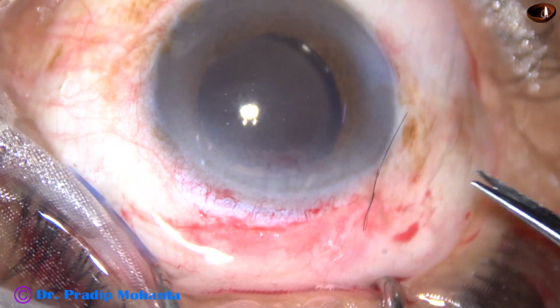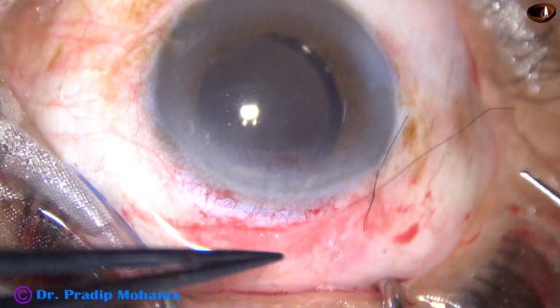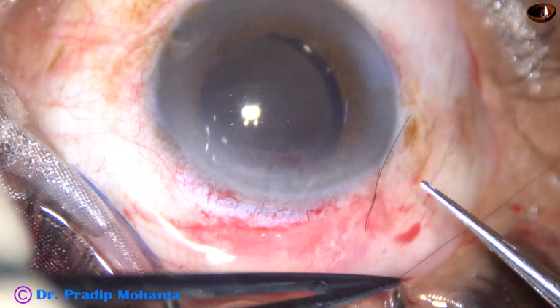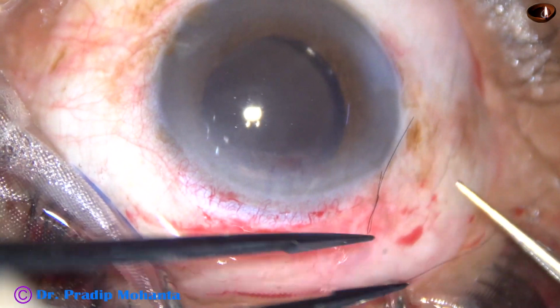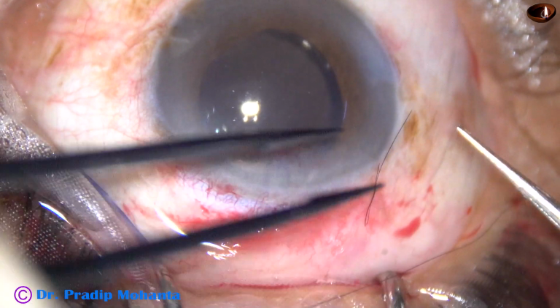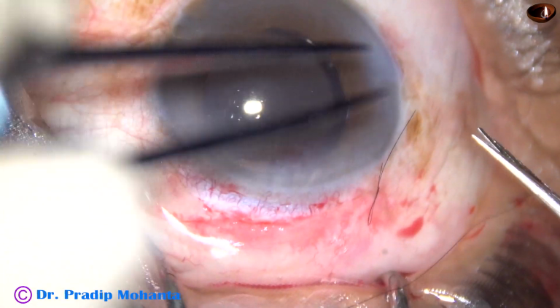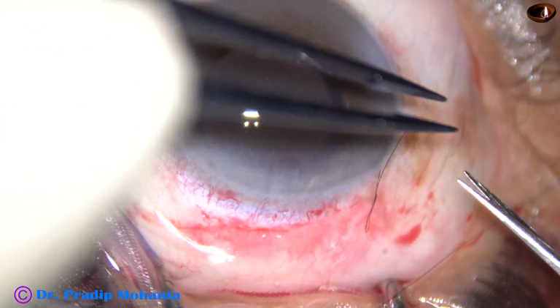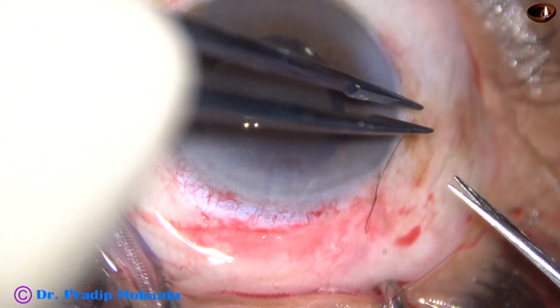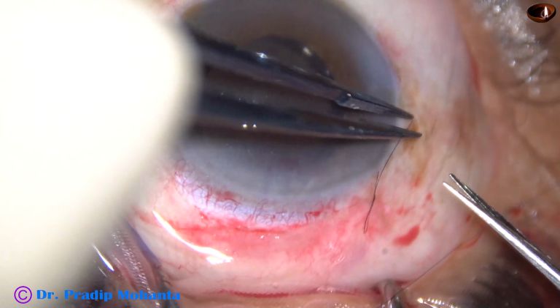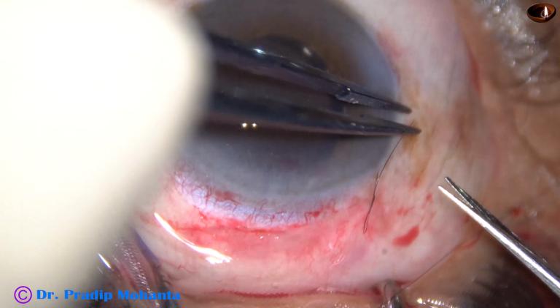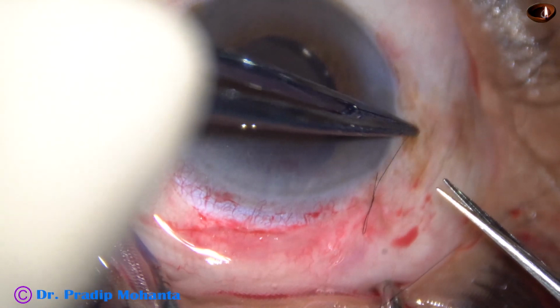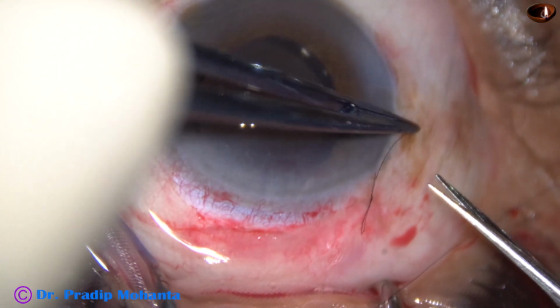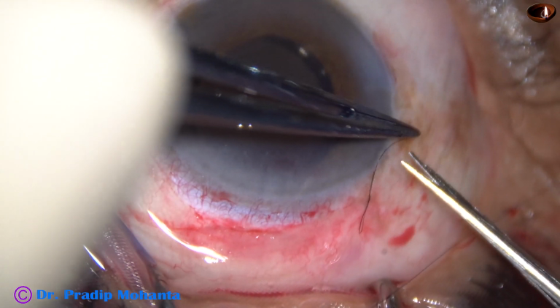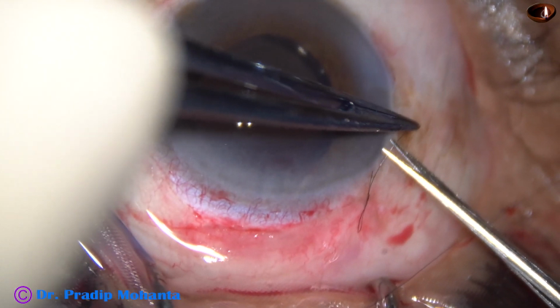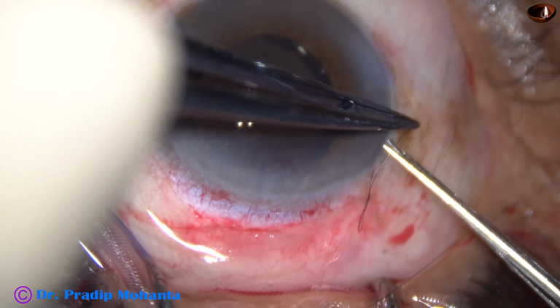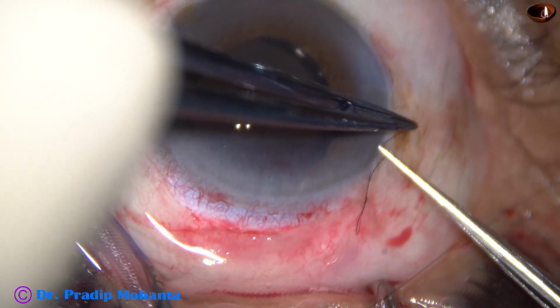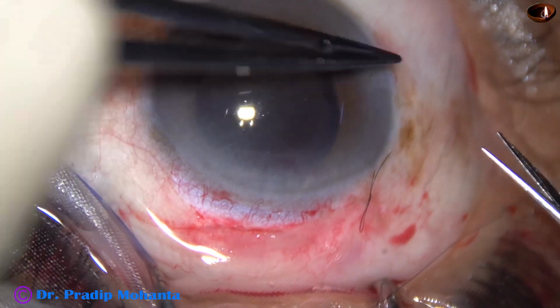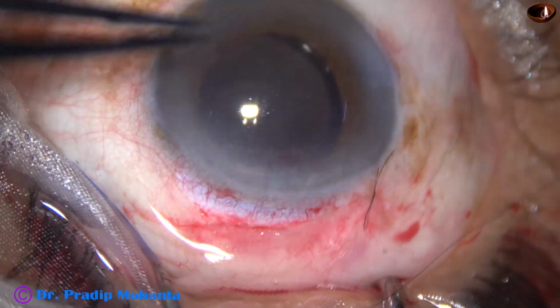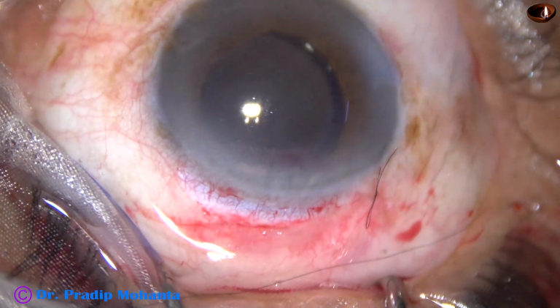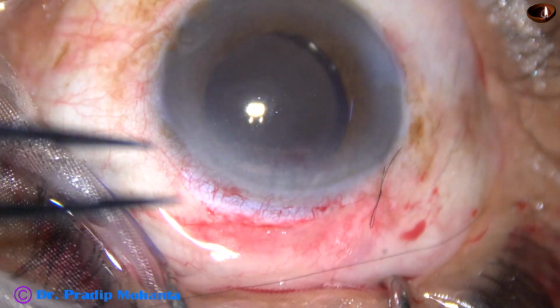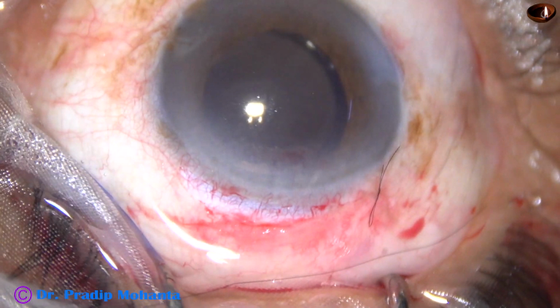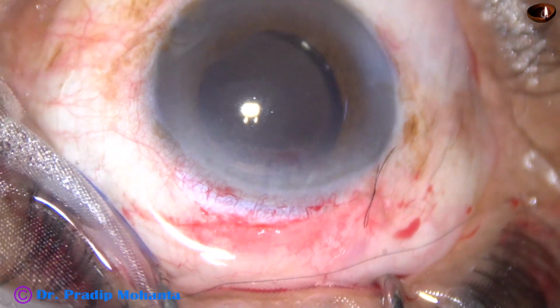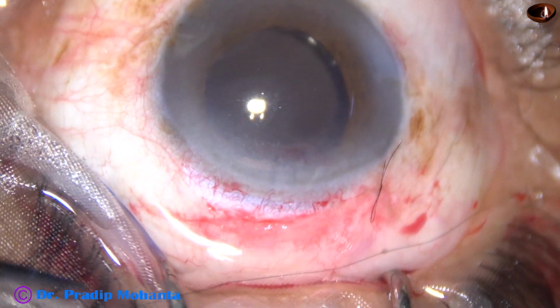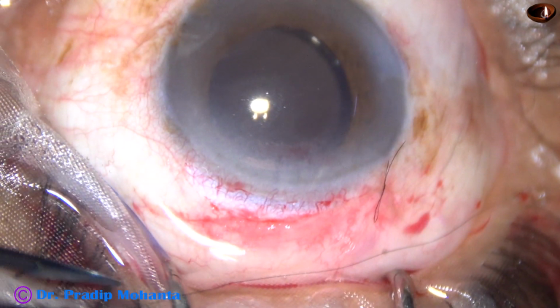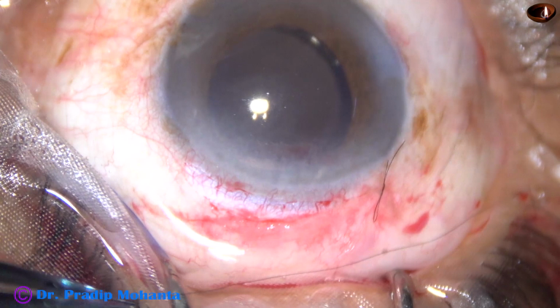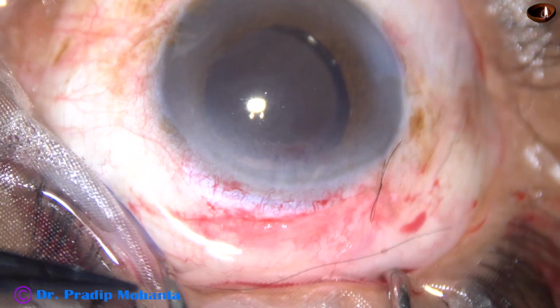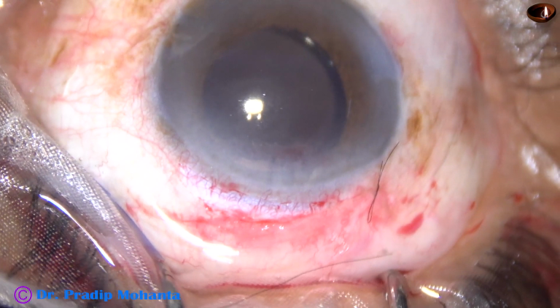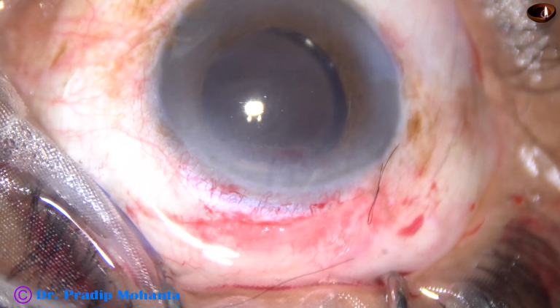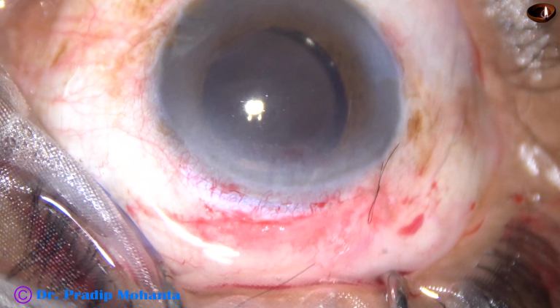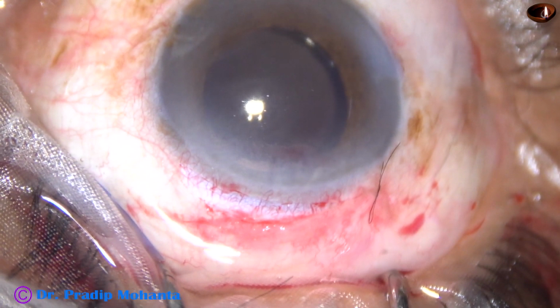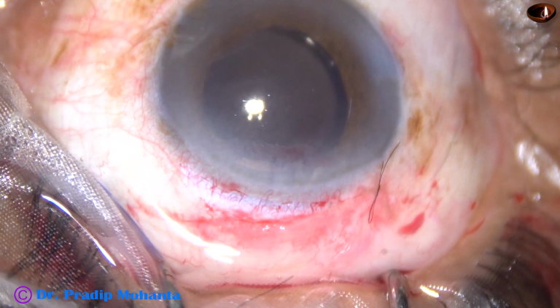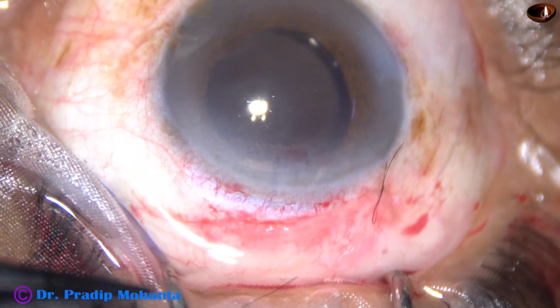You can cut the other thread, but keep it longer than this one. And you just have to pull the longer thread to remove it.